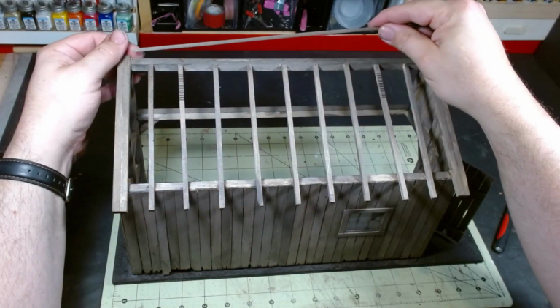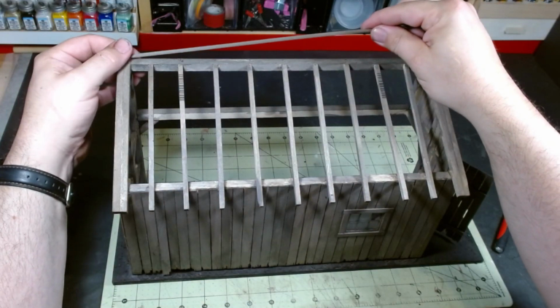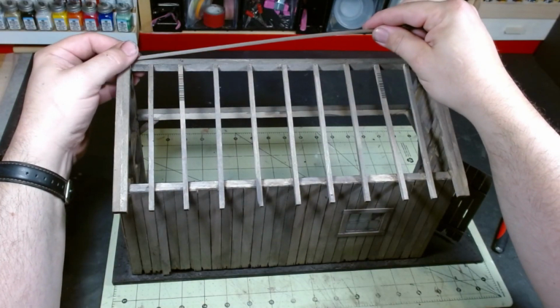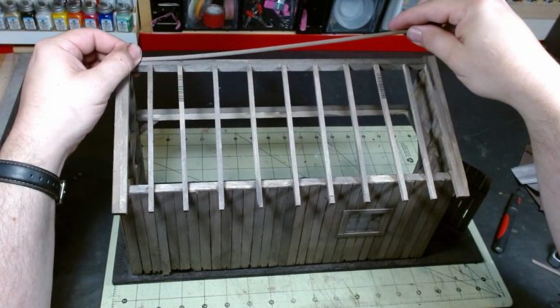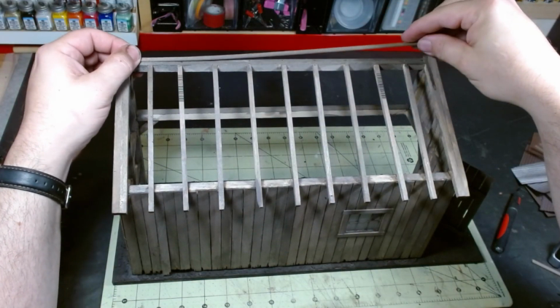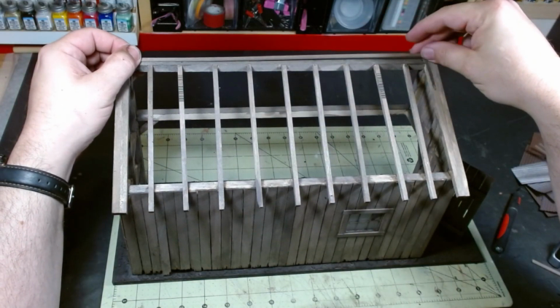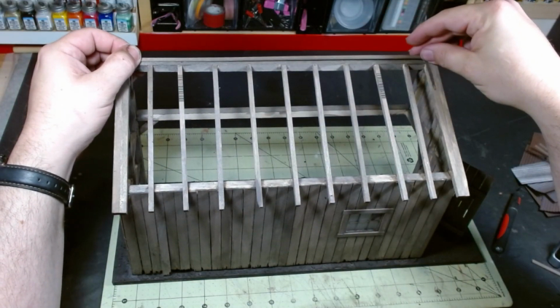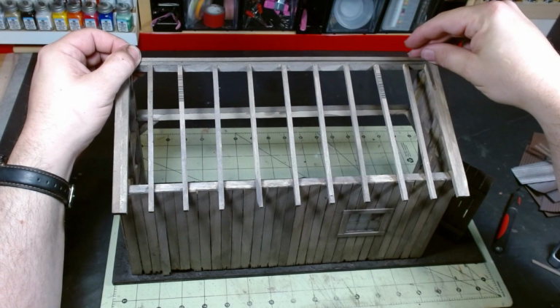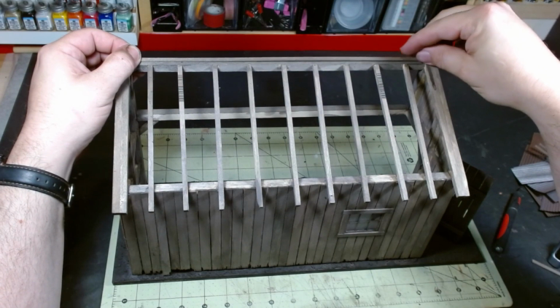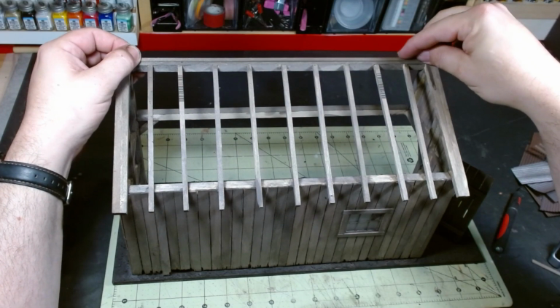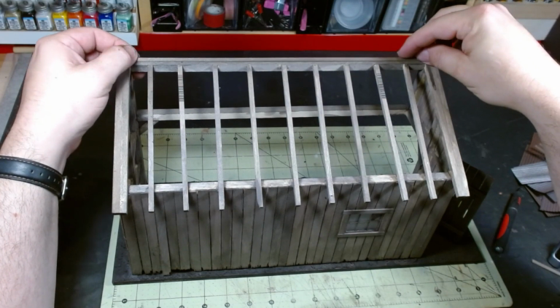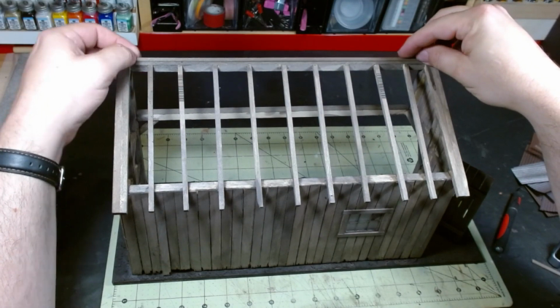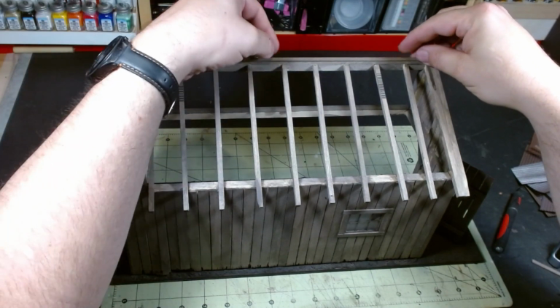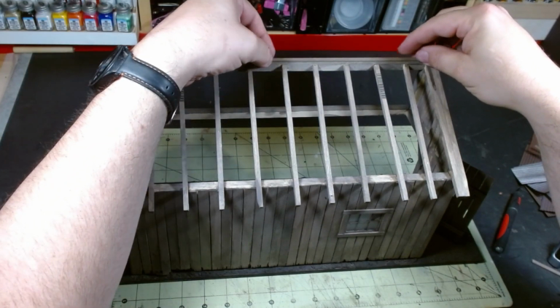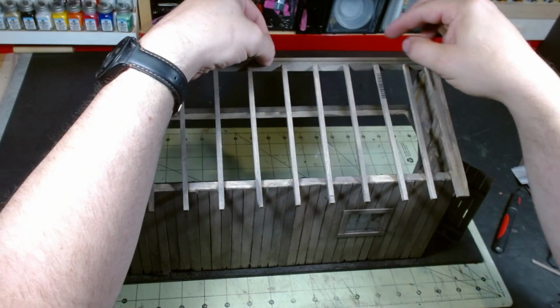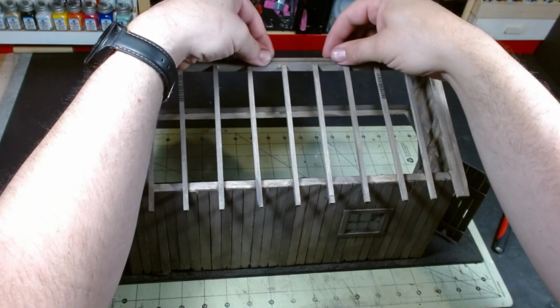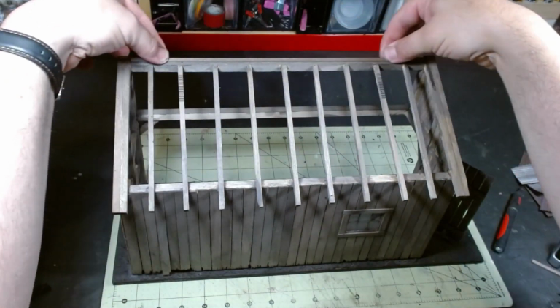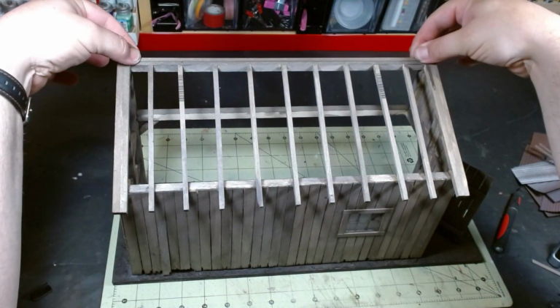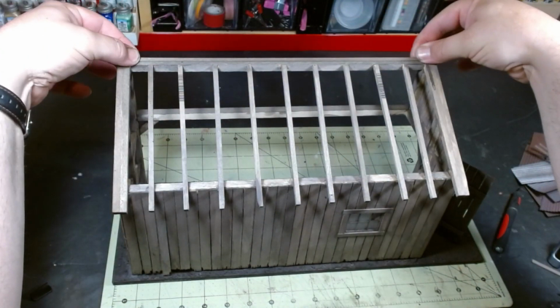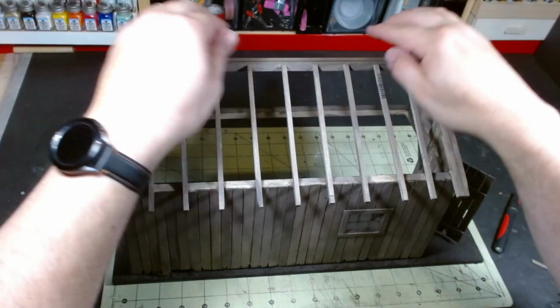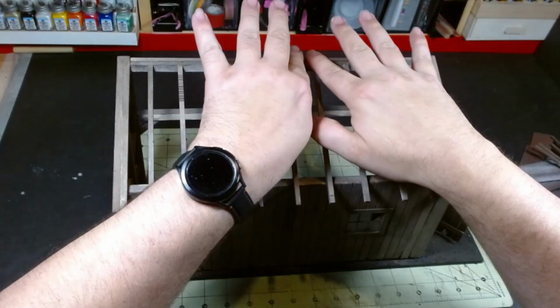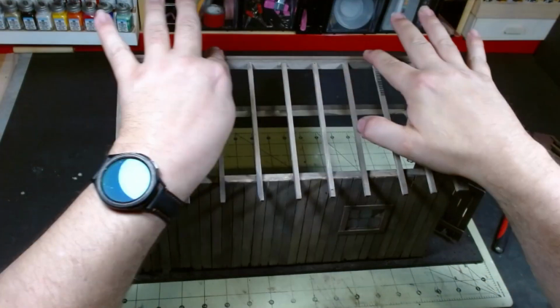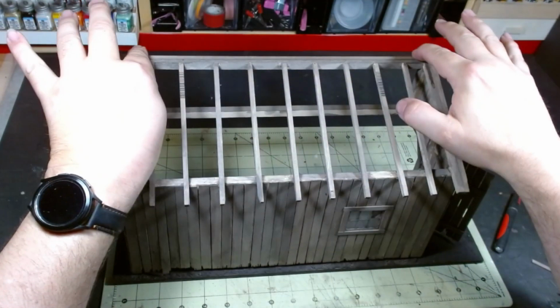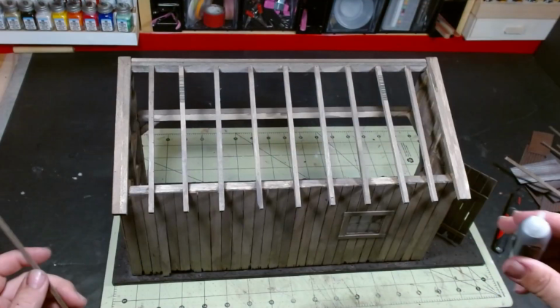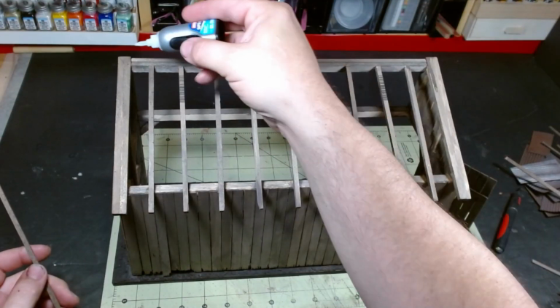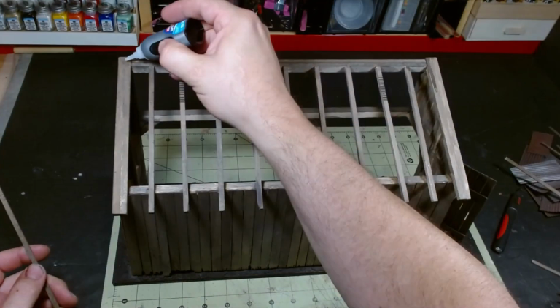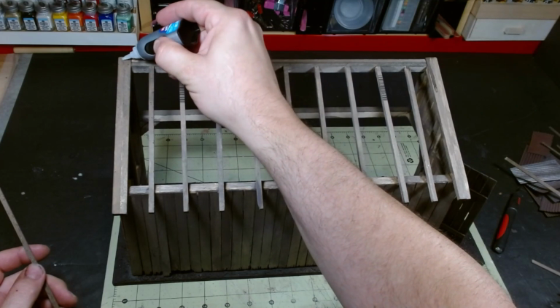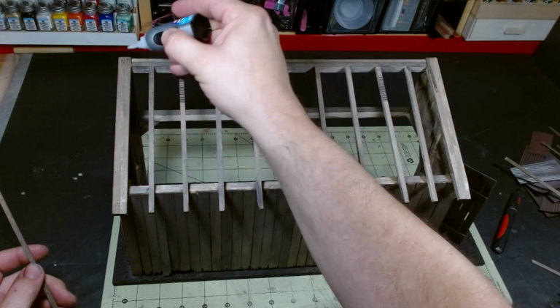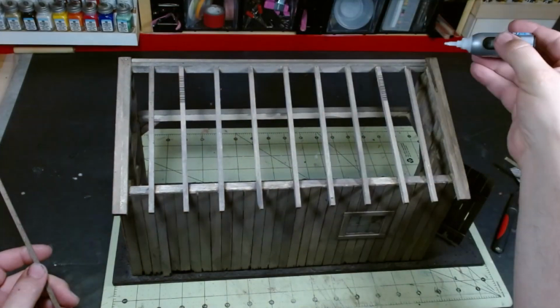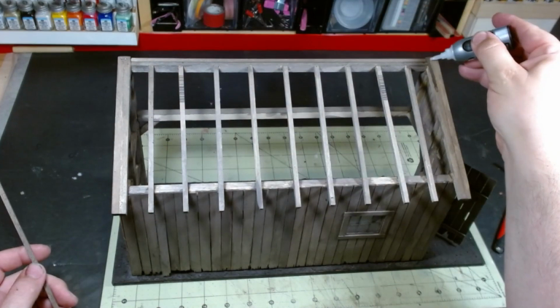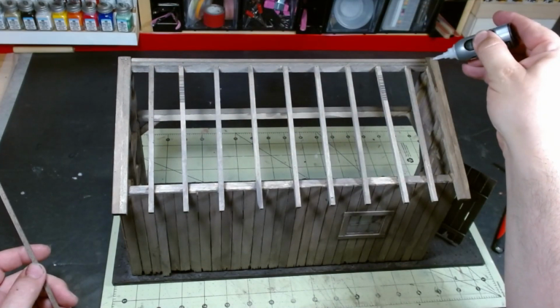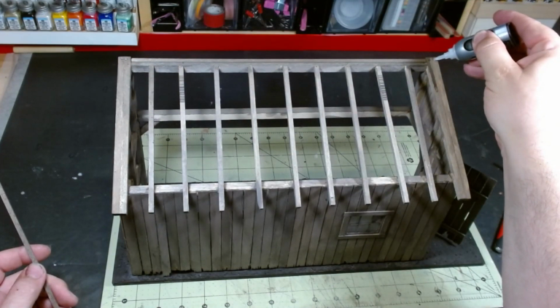Before we can attach the roofing, we need some cross-bracing. I pre-stained these using the same techniques I used in previous videos, then attached them using superglue.